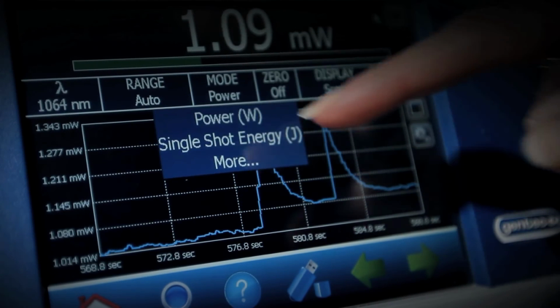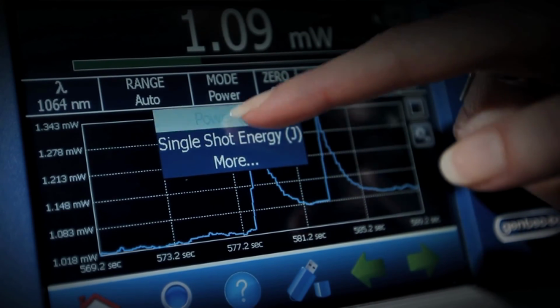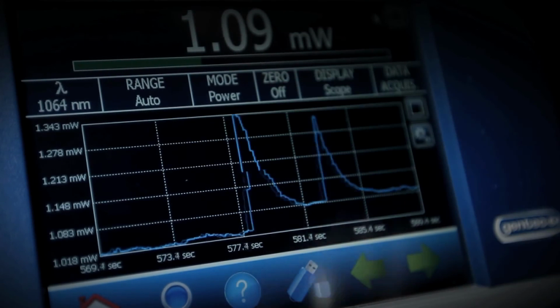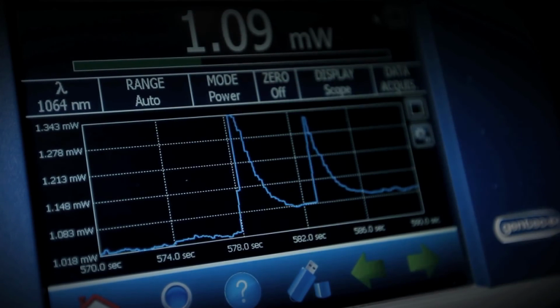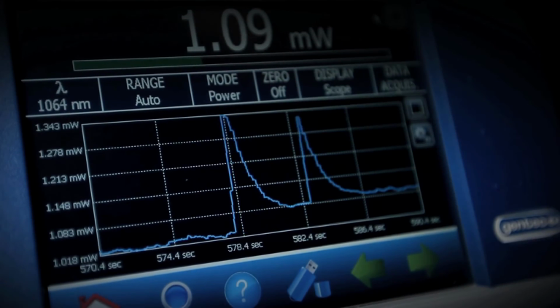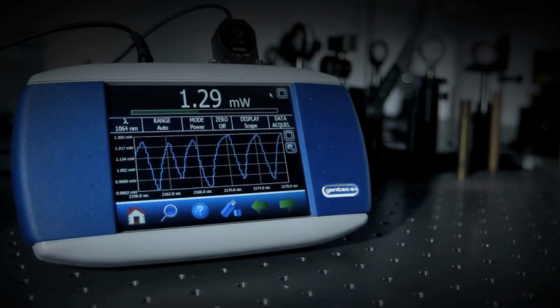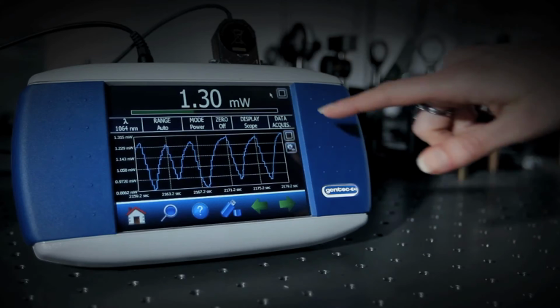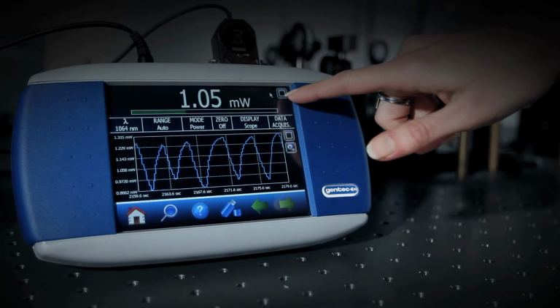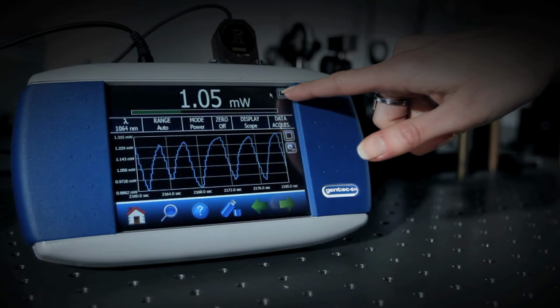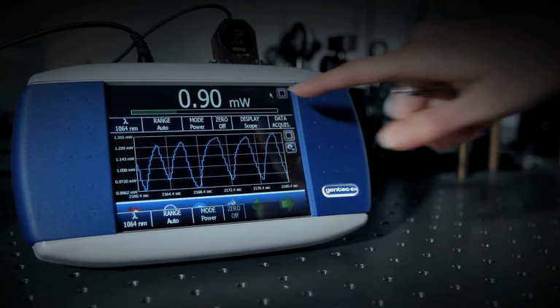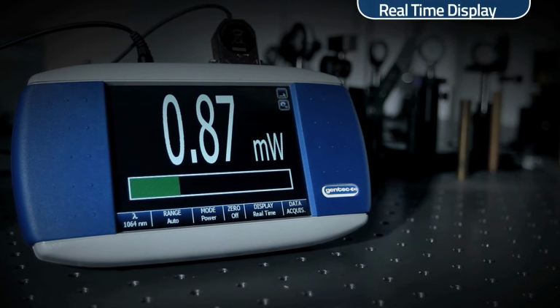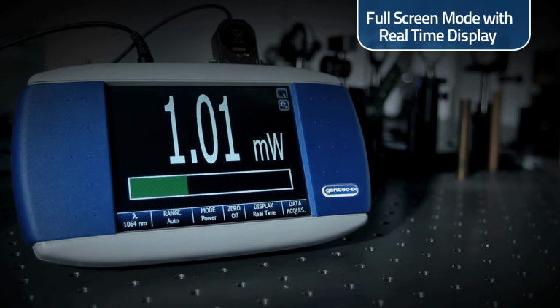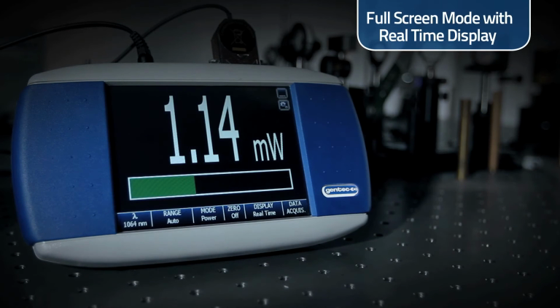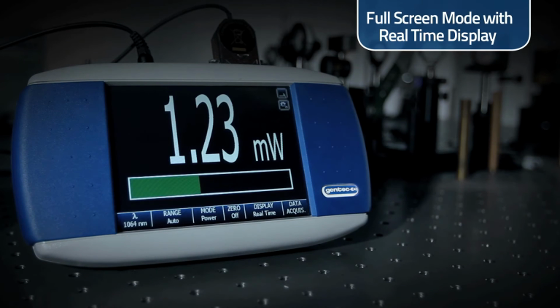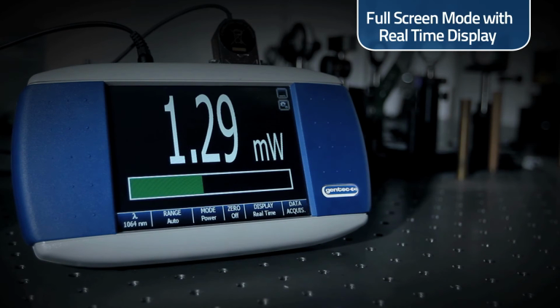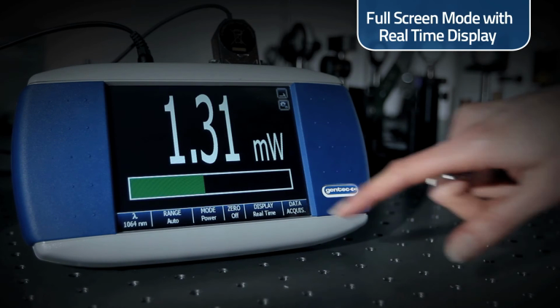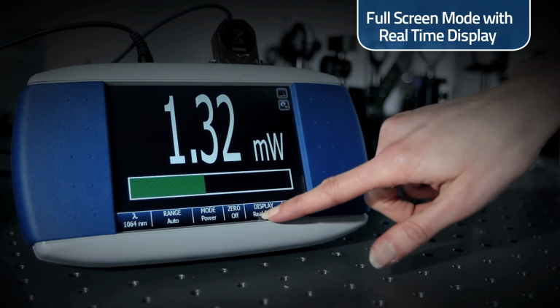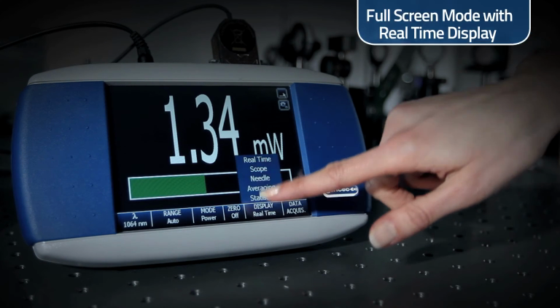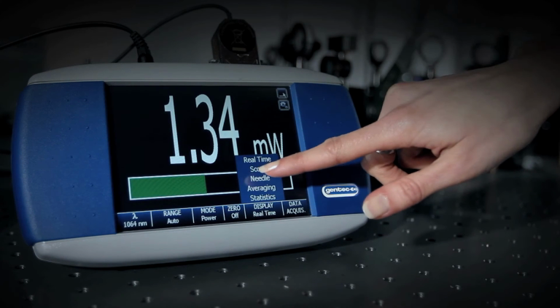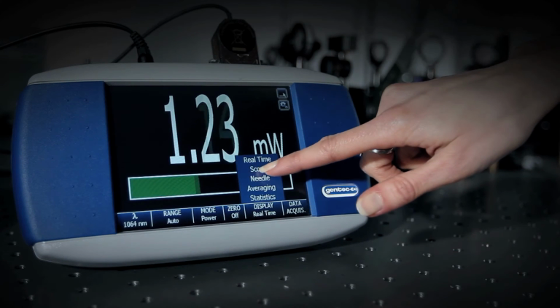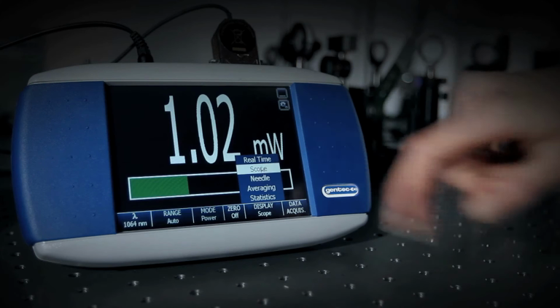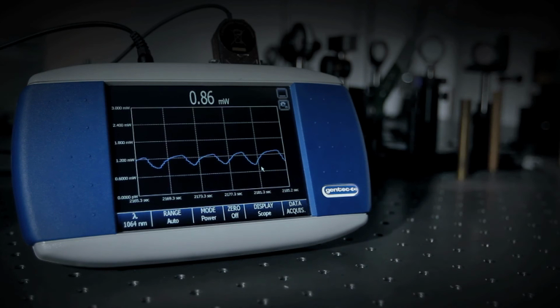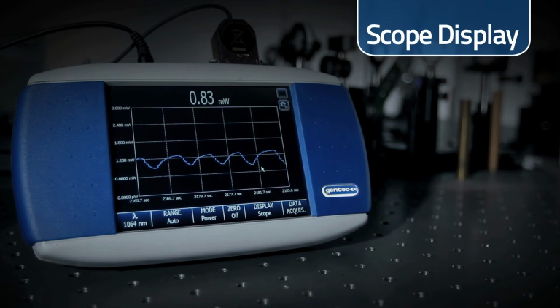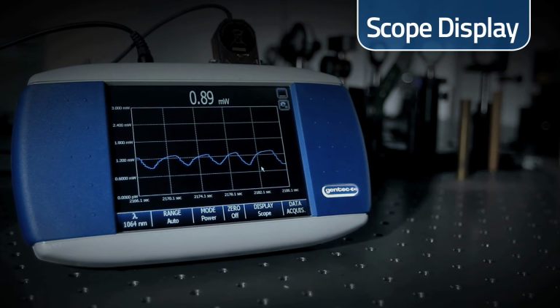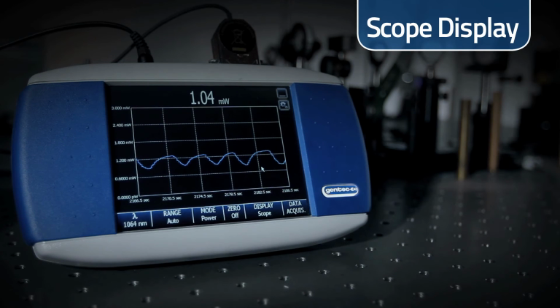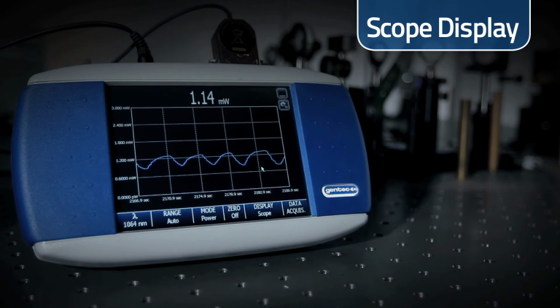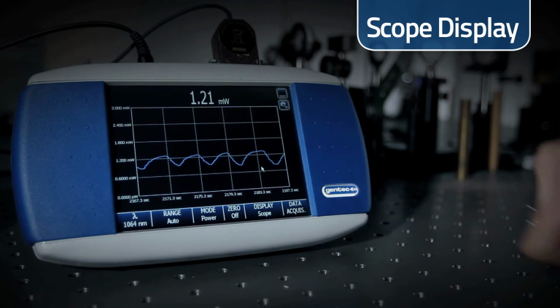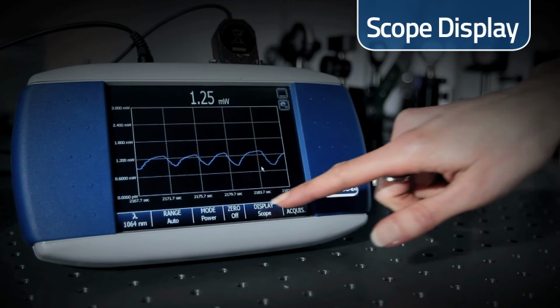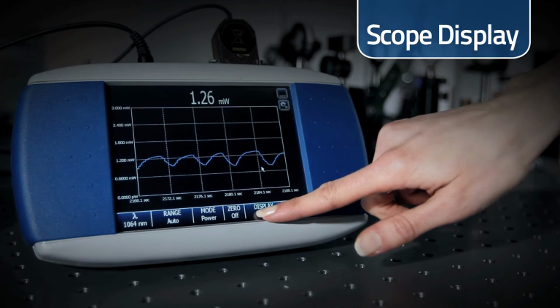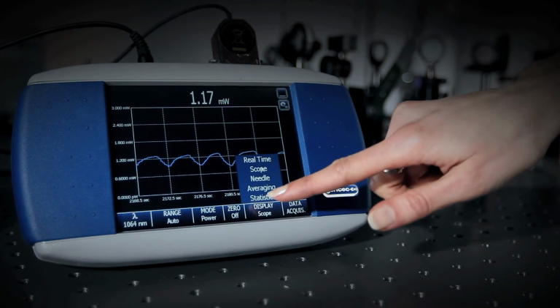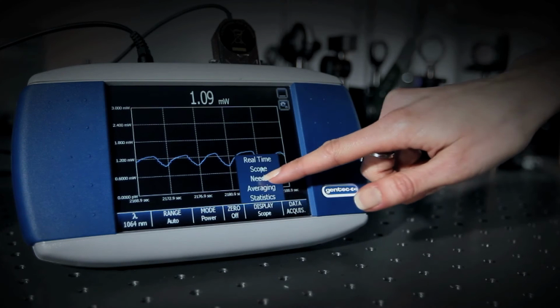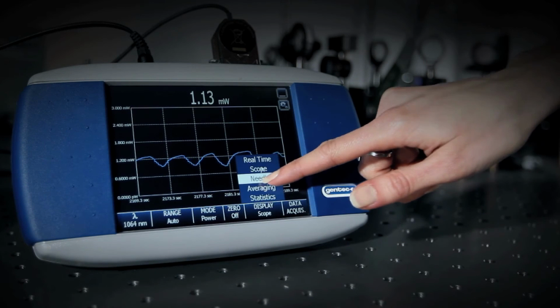Both display modes, namely the full screen and the dual screen displays, allow you to have complete control over what's displayed. And it's so easy to toggle from one mode to the other — no other laser monitor offers you this speed and ease of use.